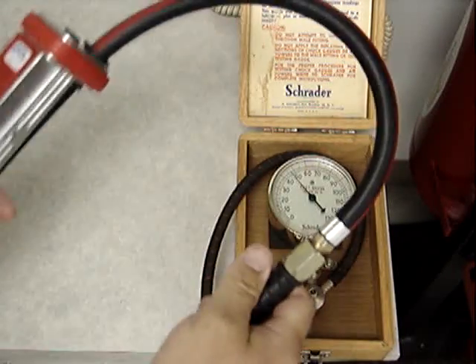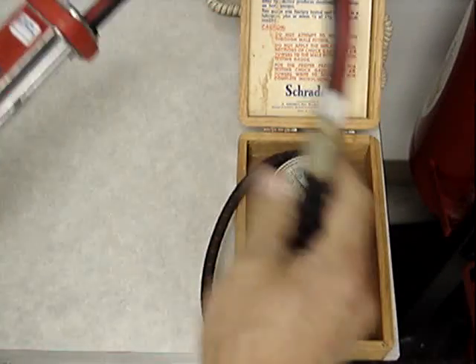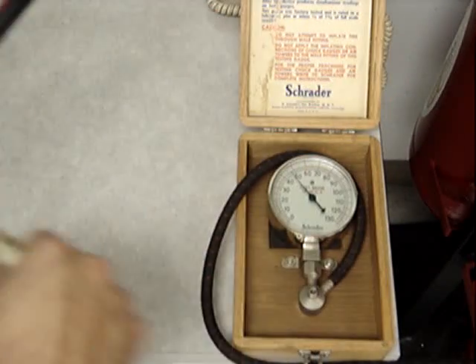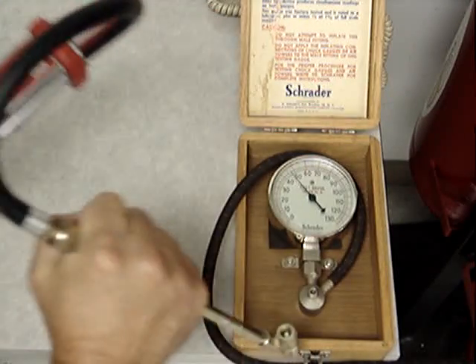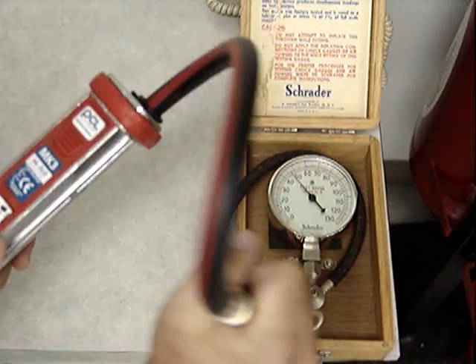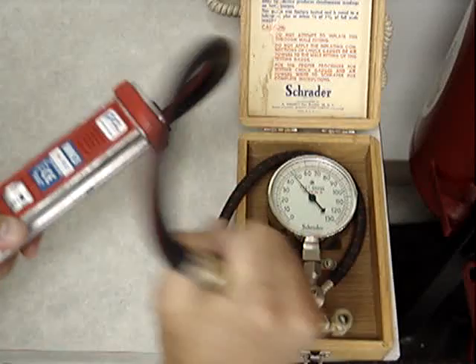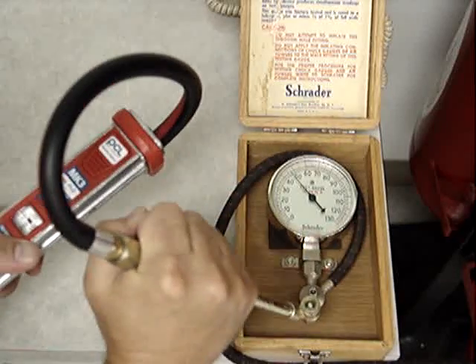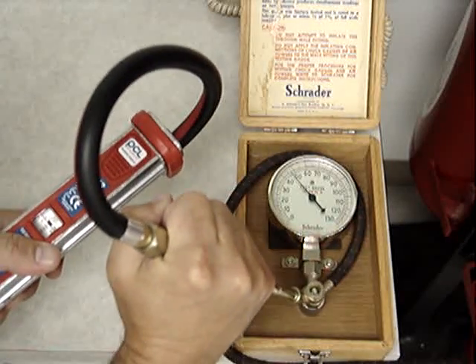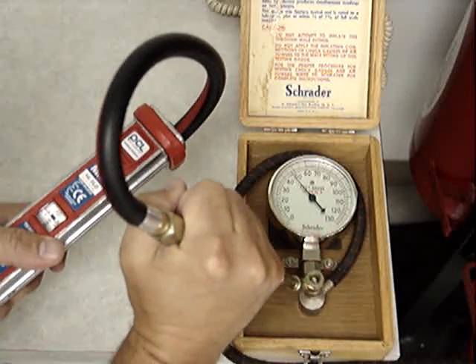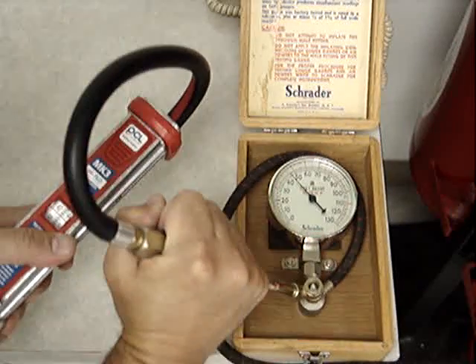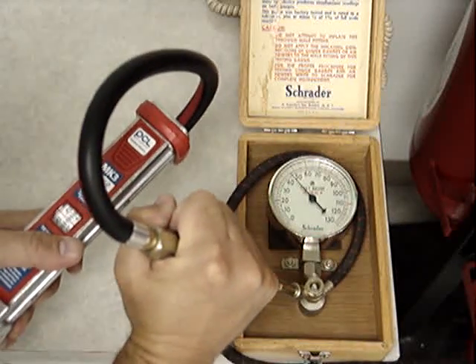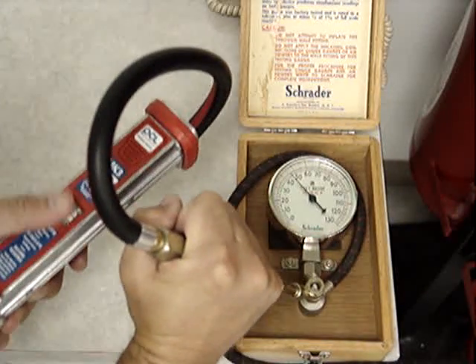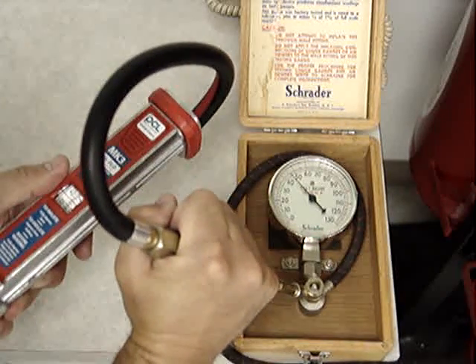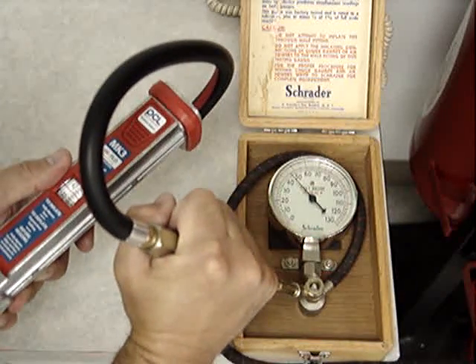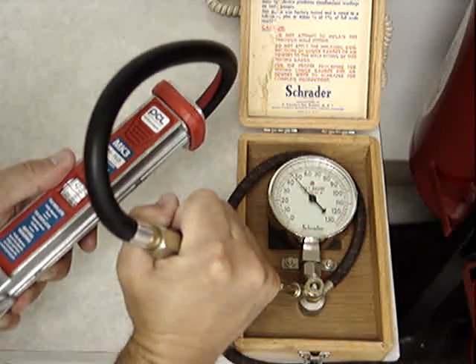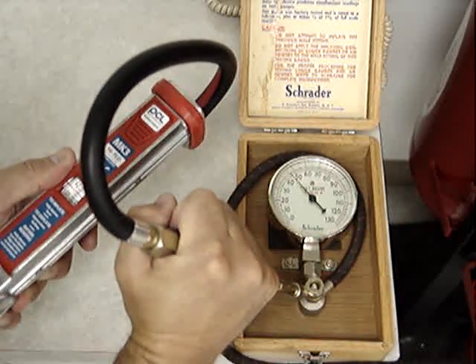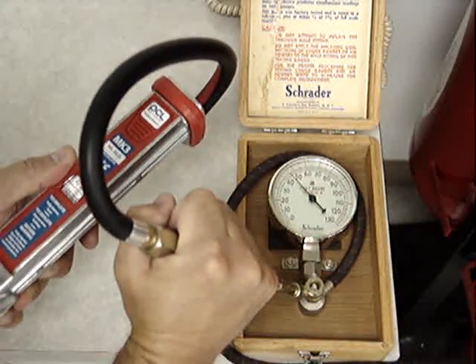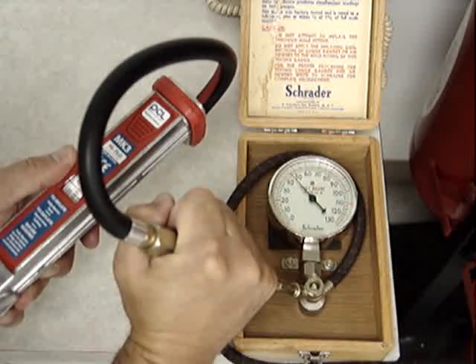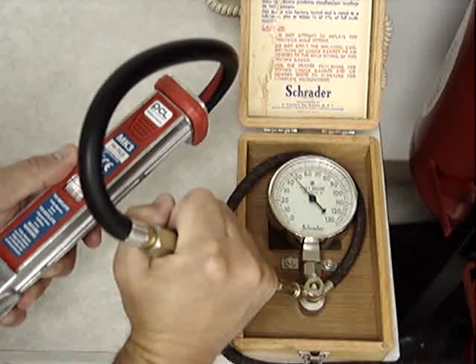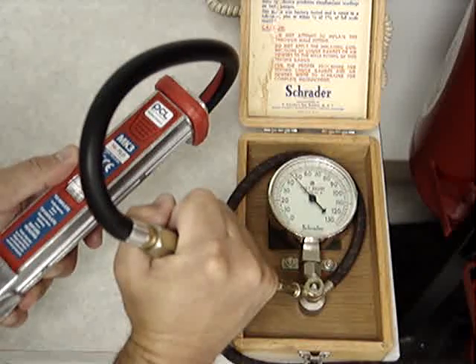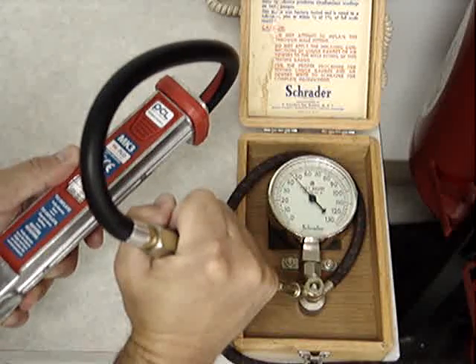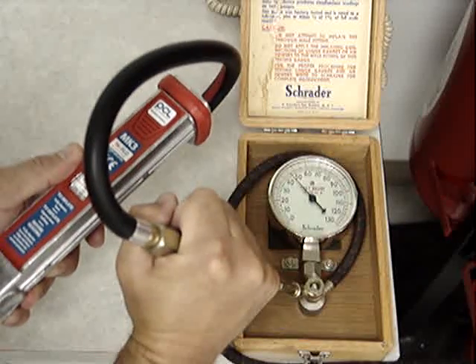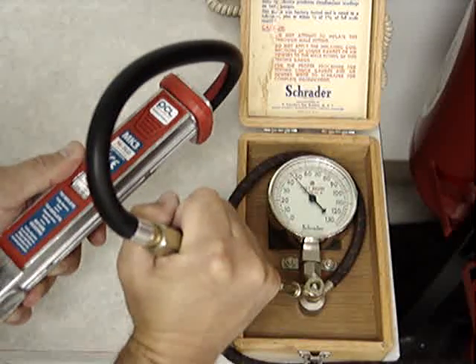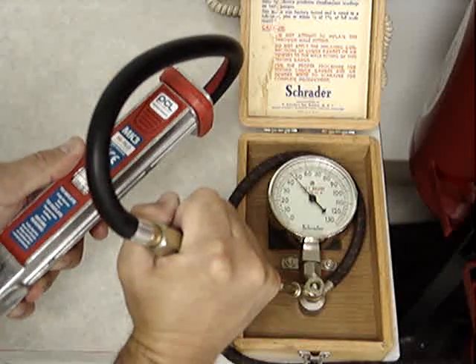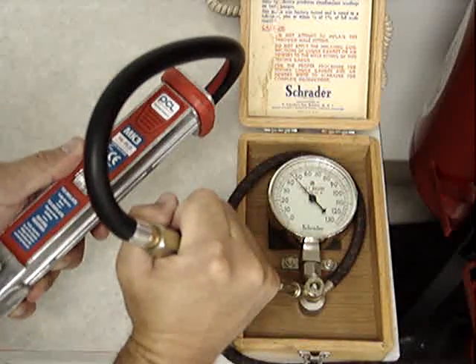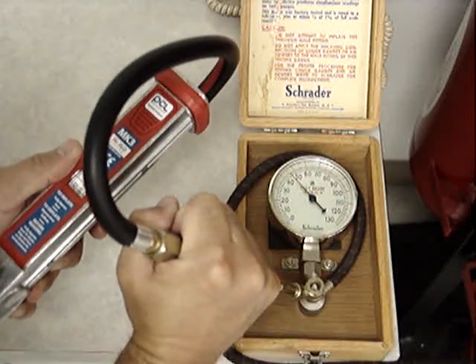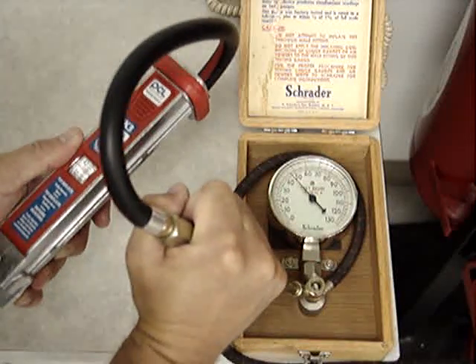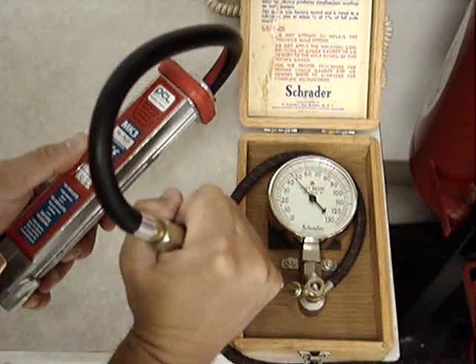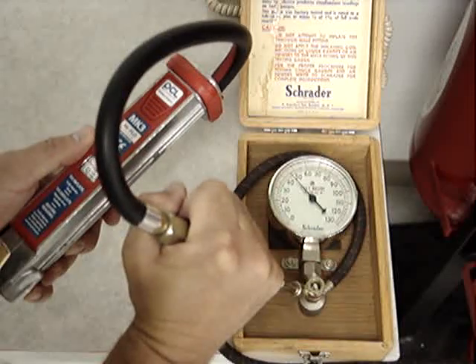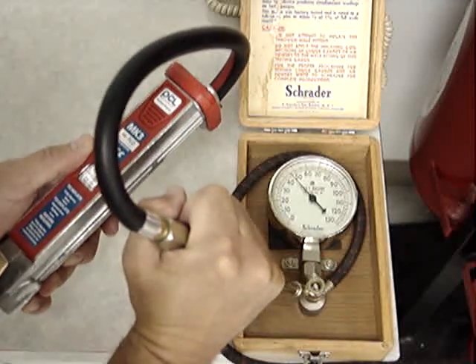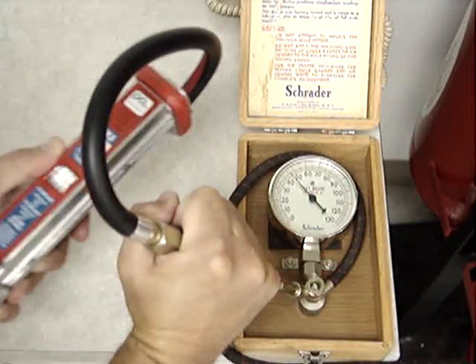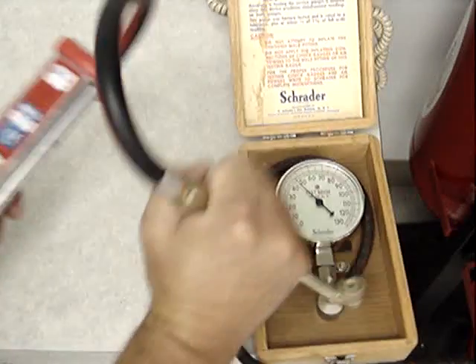Here's a PCL Mk3. Reading 46 psi. Master gauge reading 46 psi.